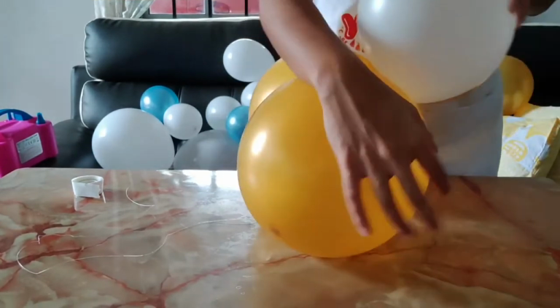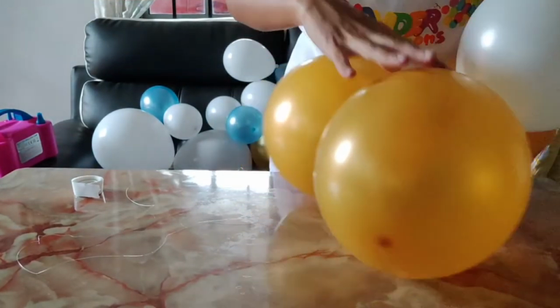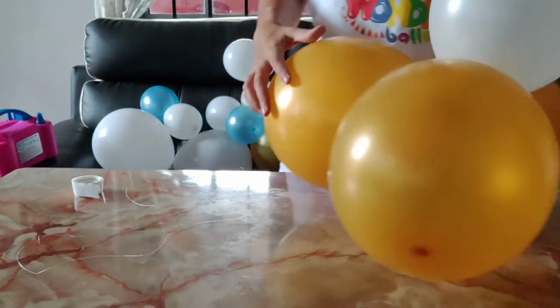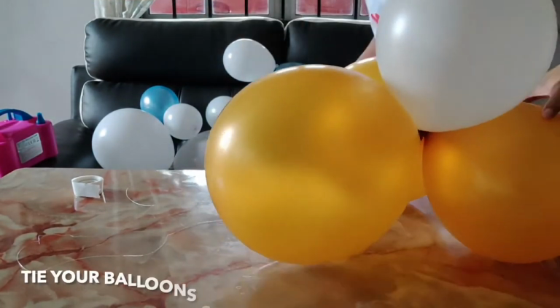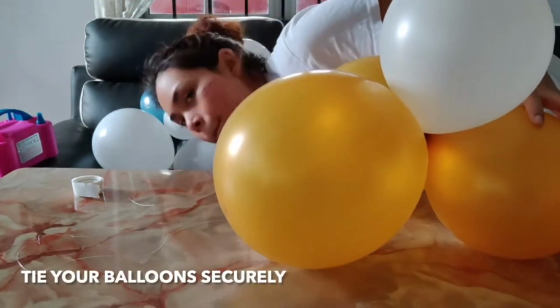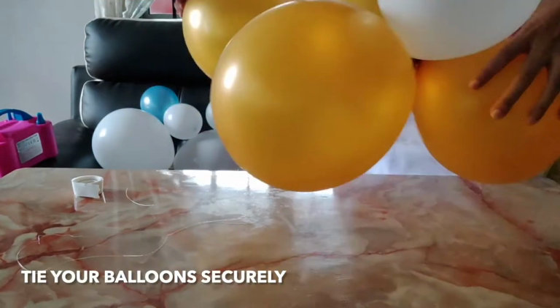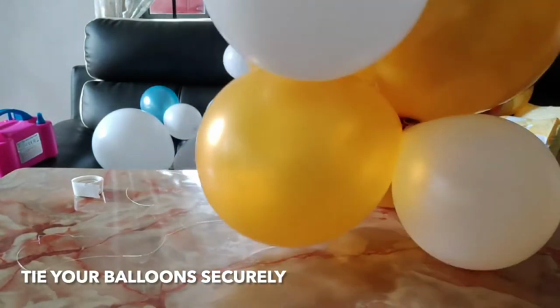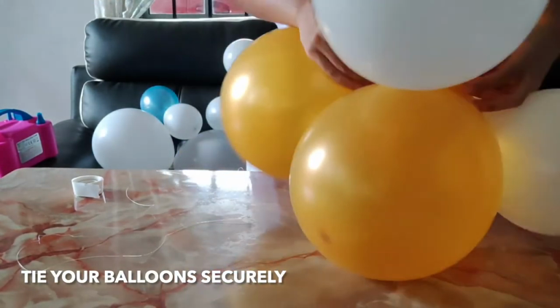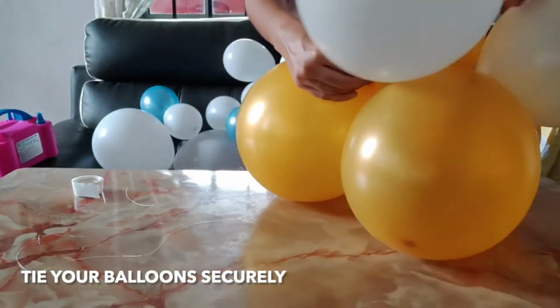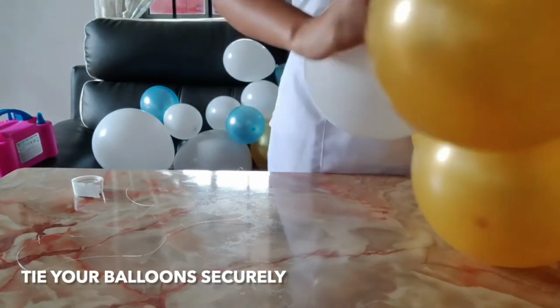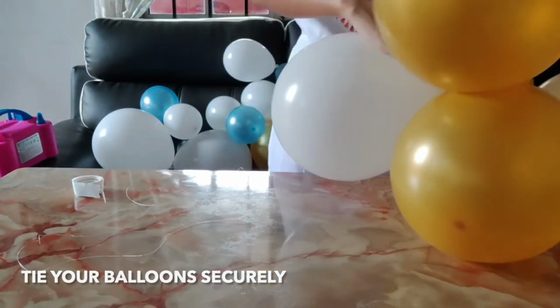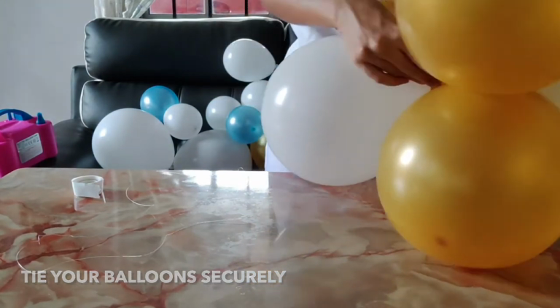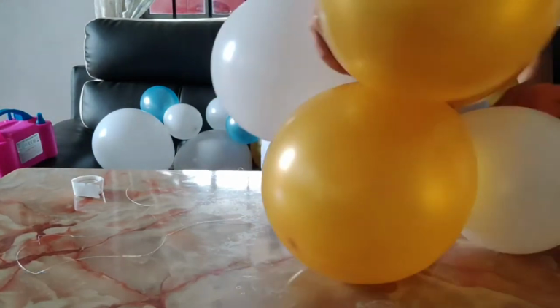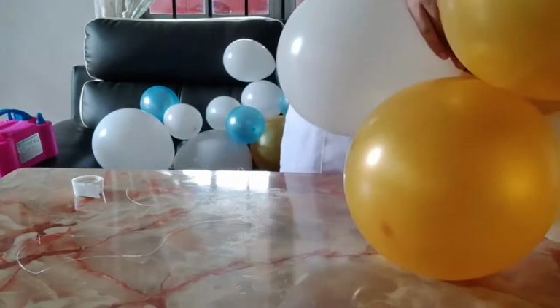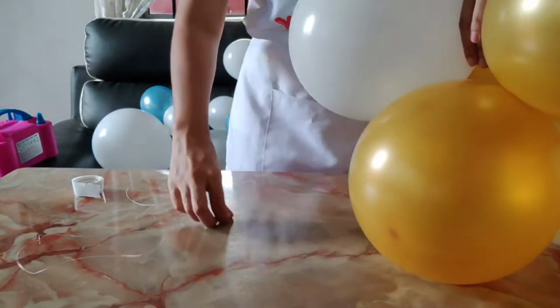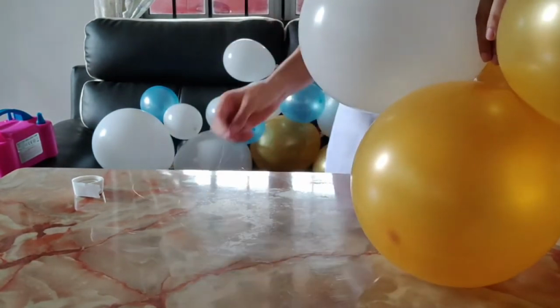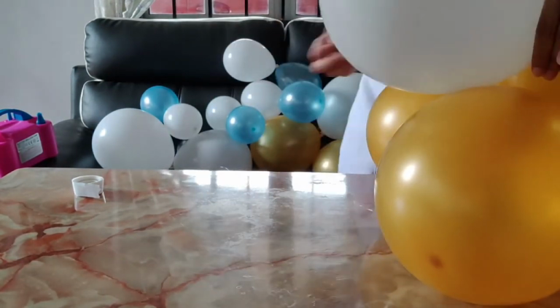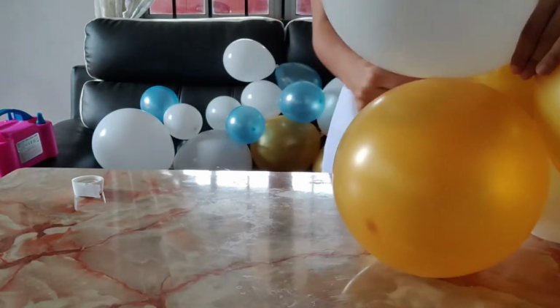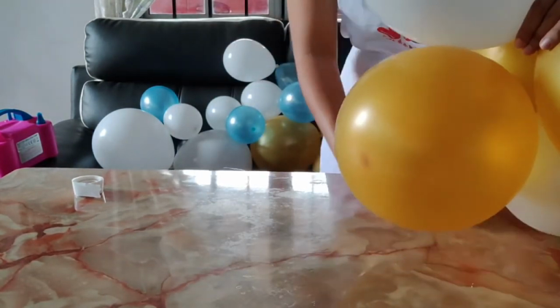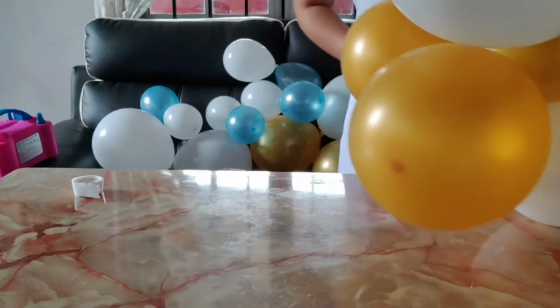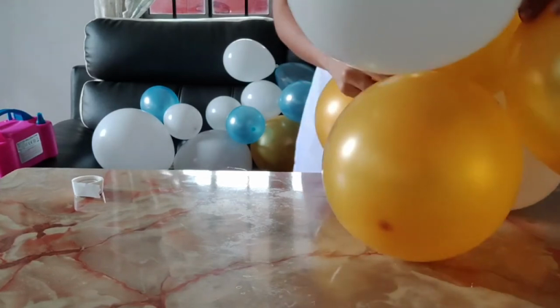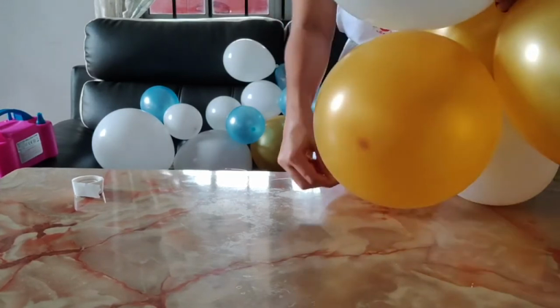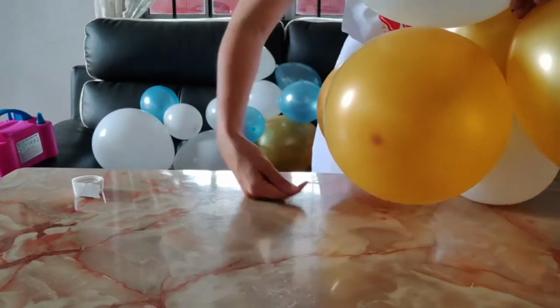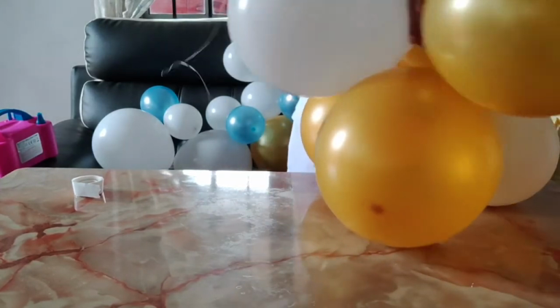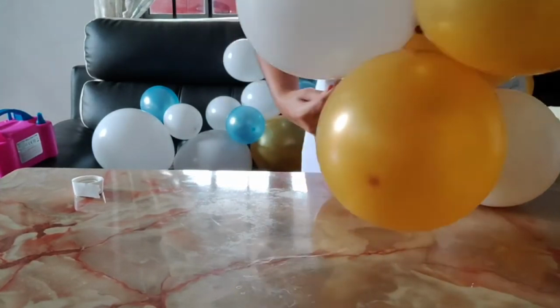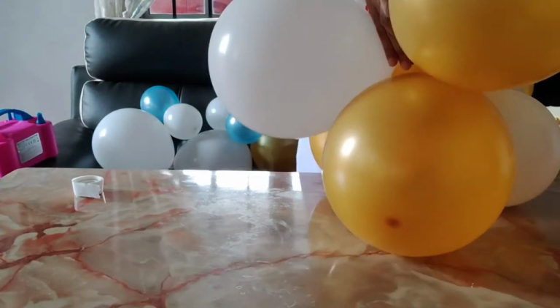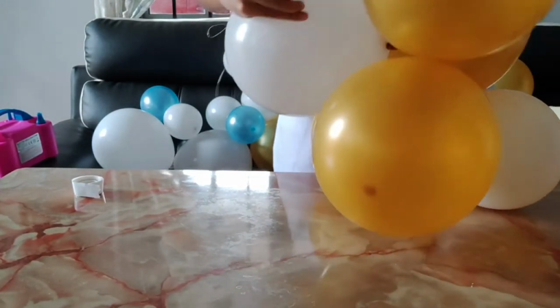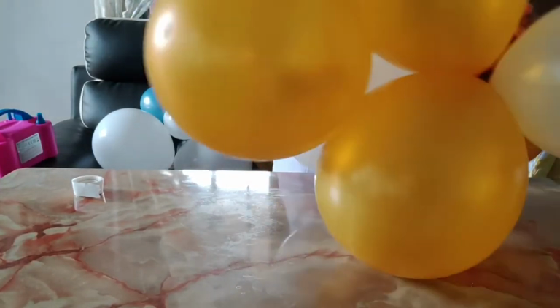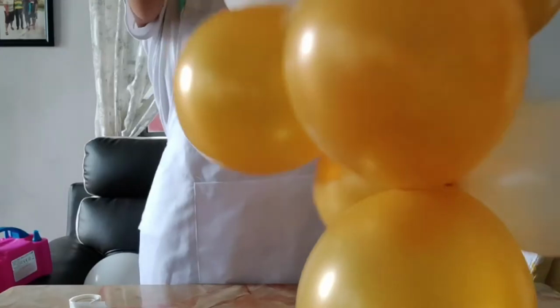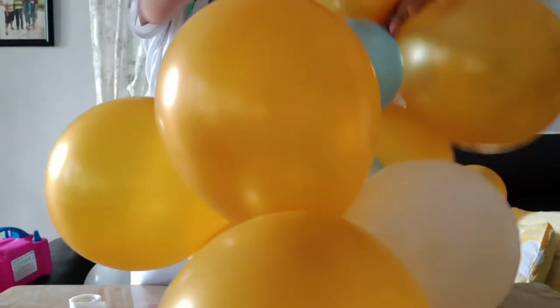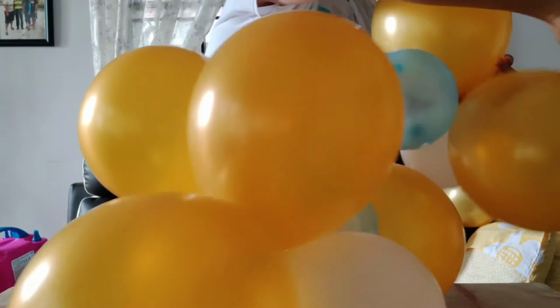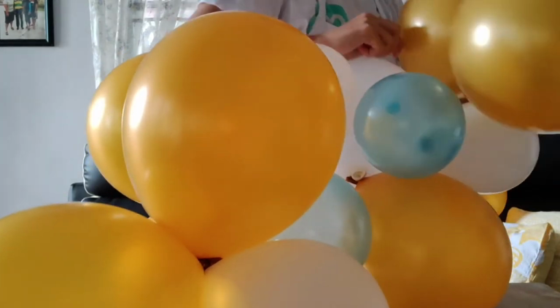Just like in the other tutorials, you are making a cluster and then you can add on your balloons by tying it up with a nylon fishing line or whatever you prefer, and you just adjust it to the size and design that you want accordingly.